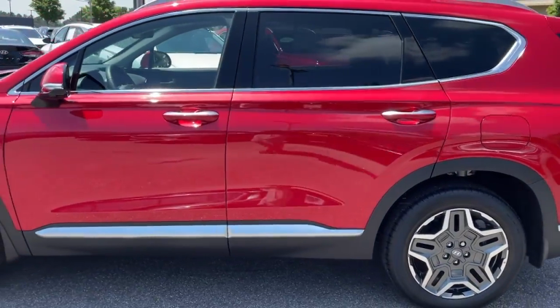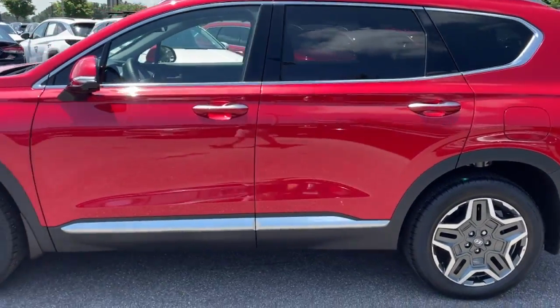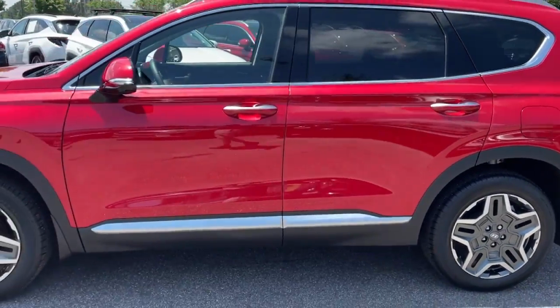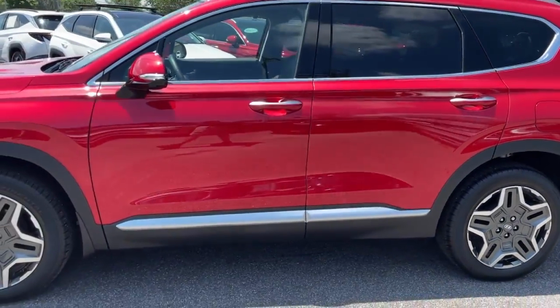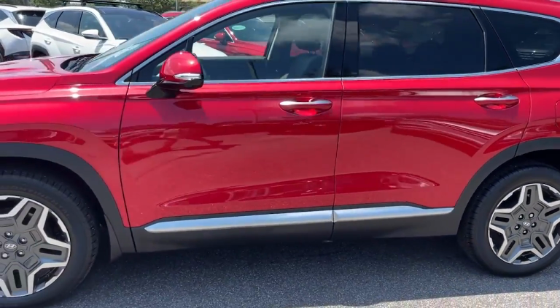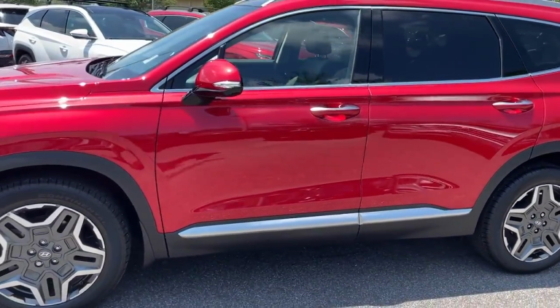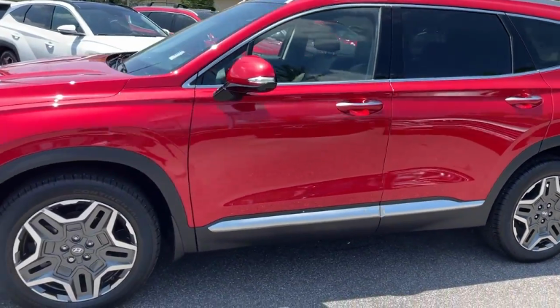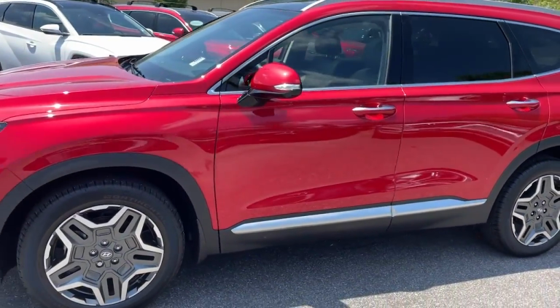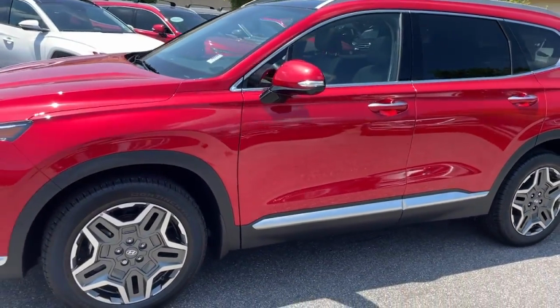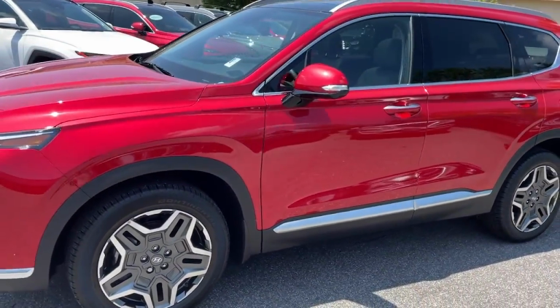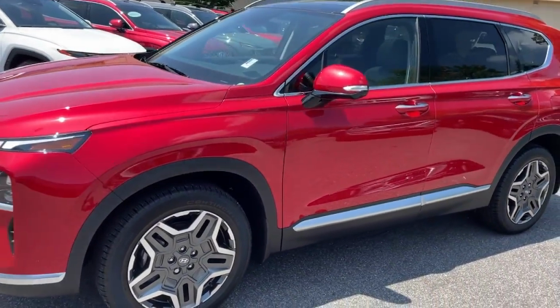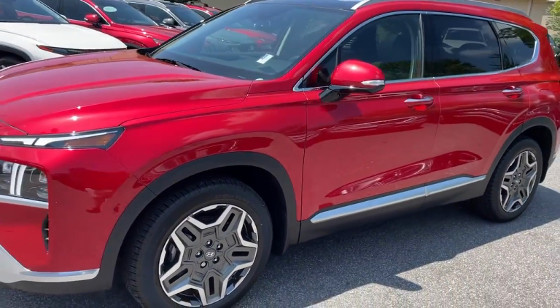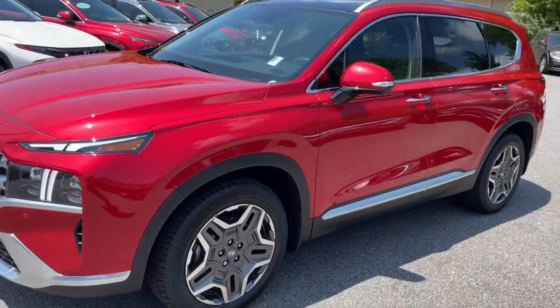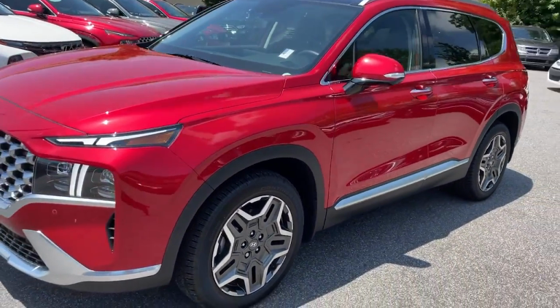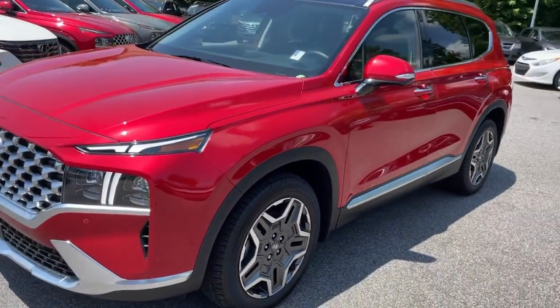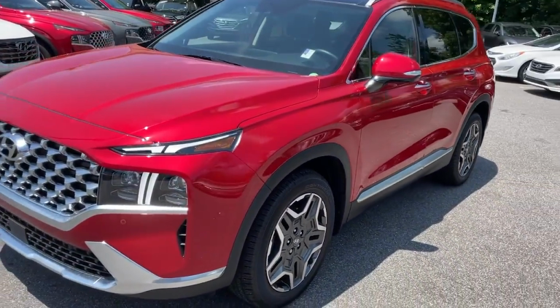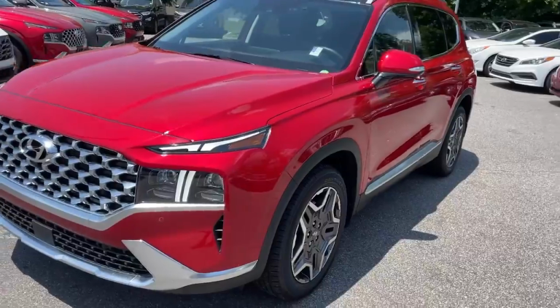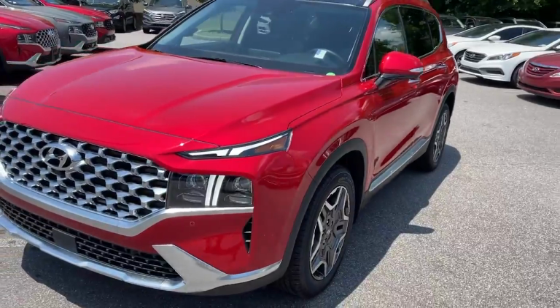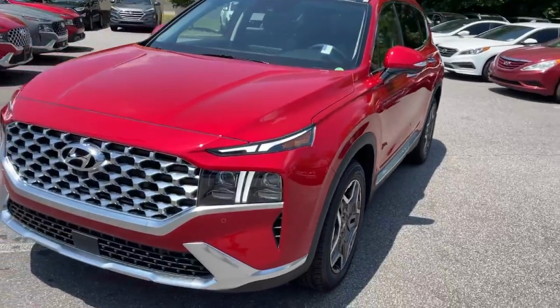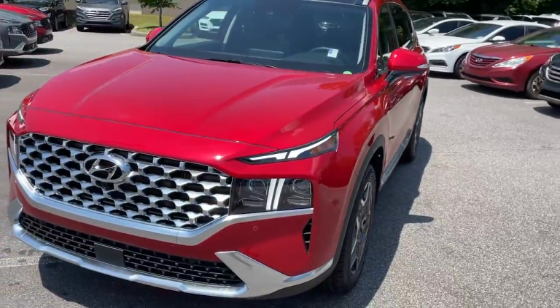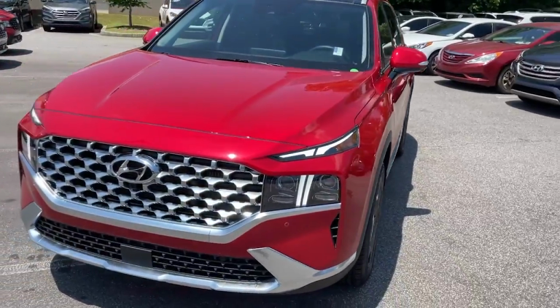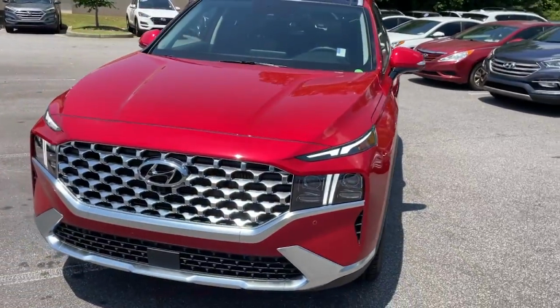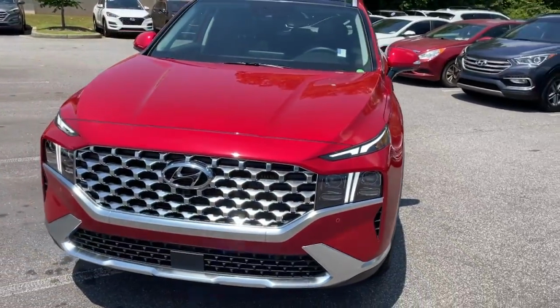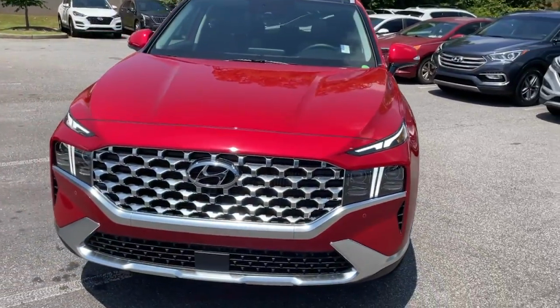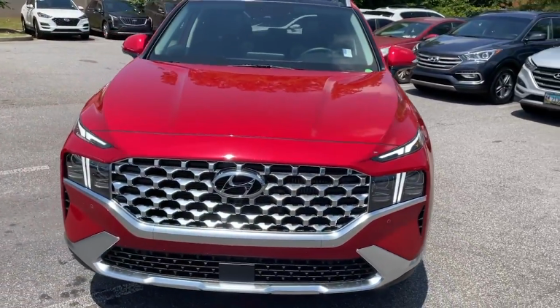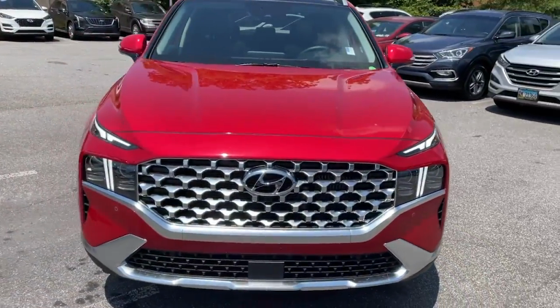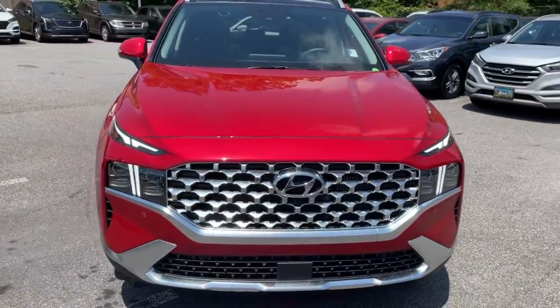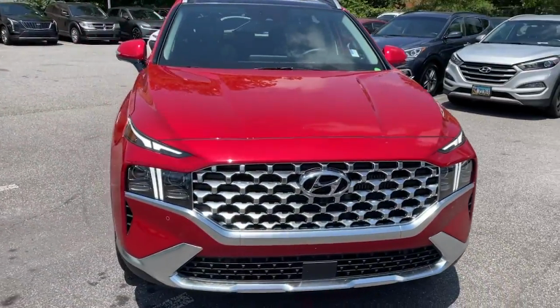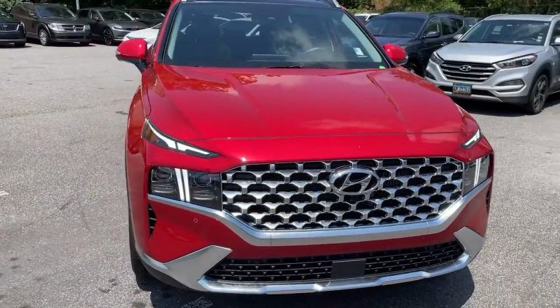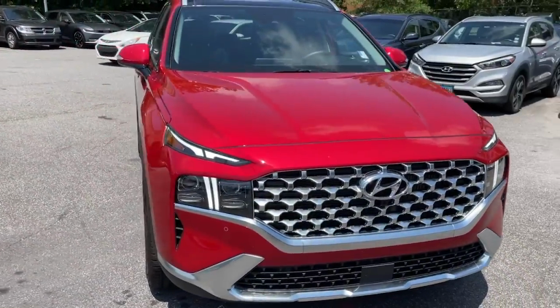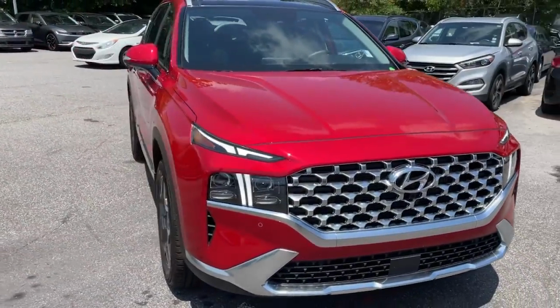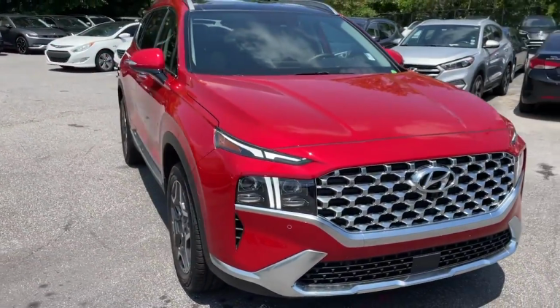Standard infotainment and the latest safety features. This spacious, versatile midsize crossover infuses every drive with comfort and confidence.